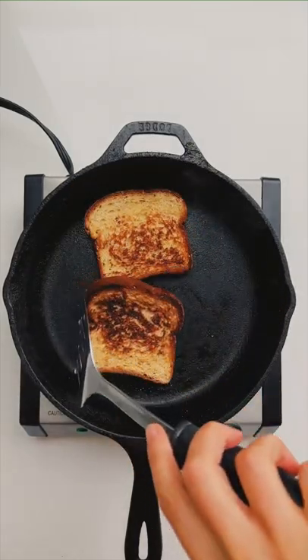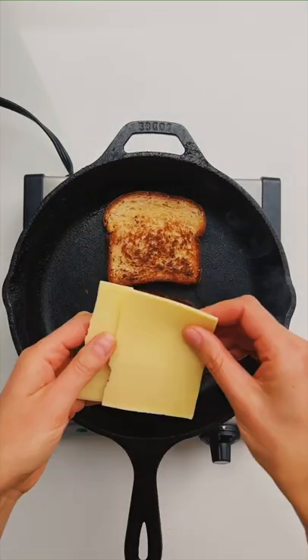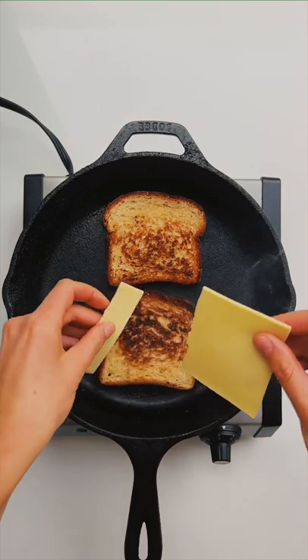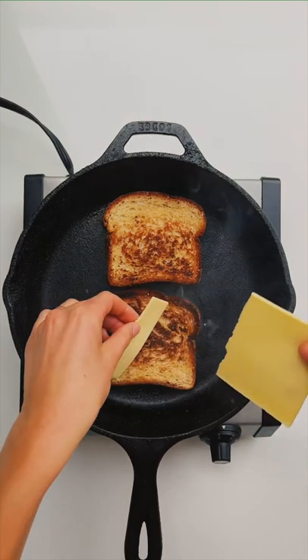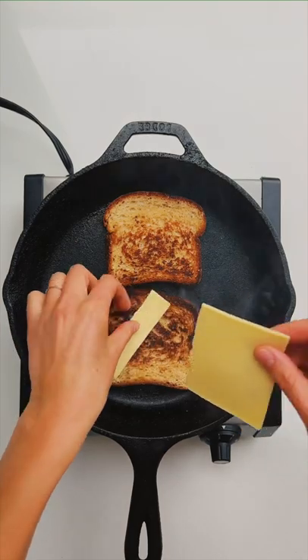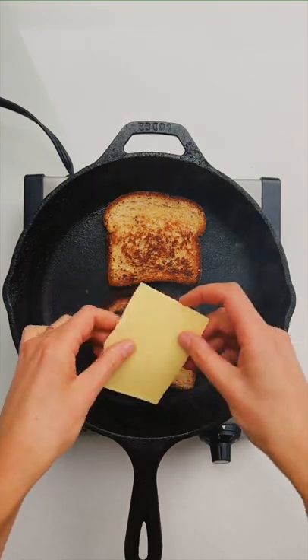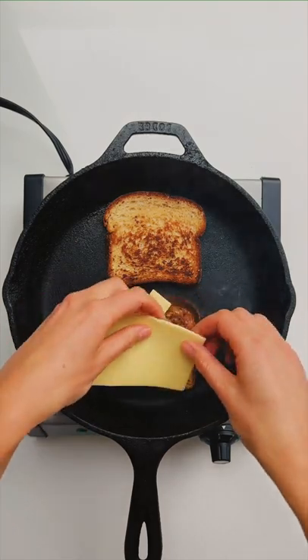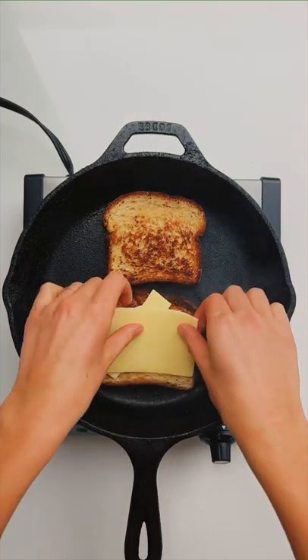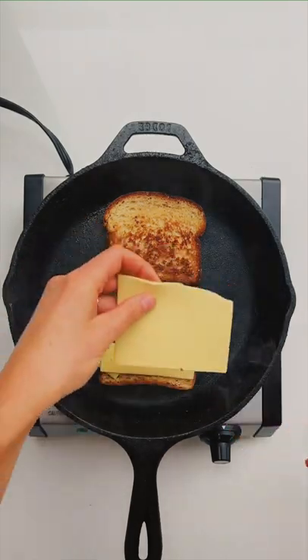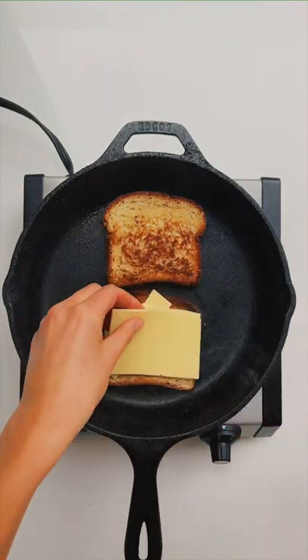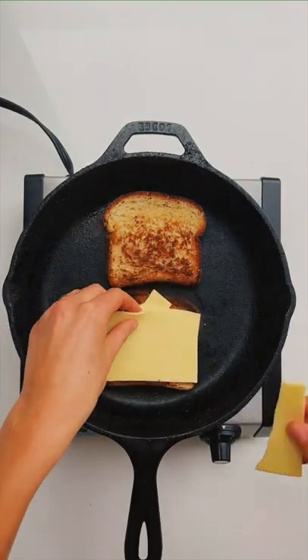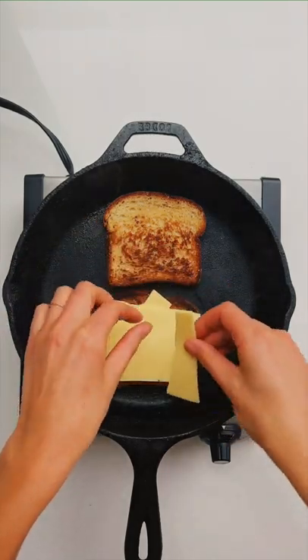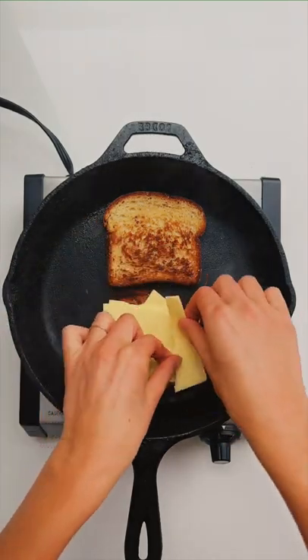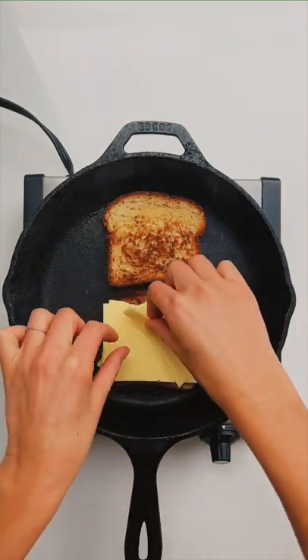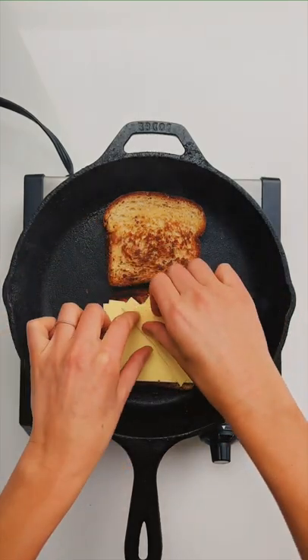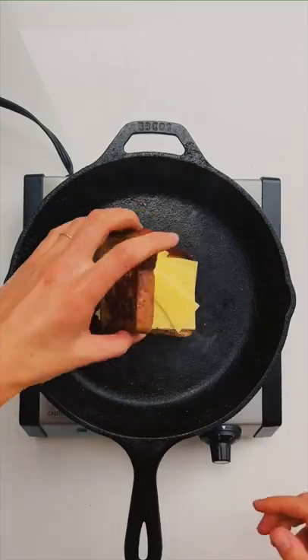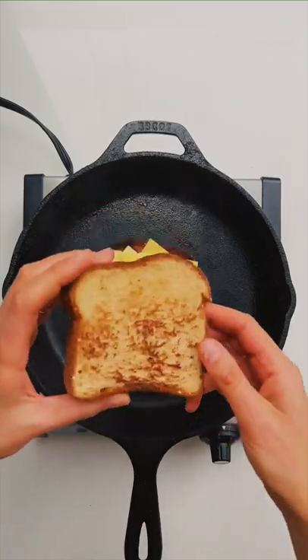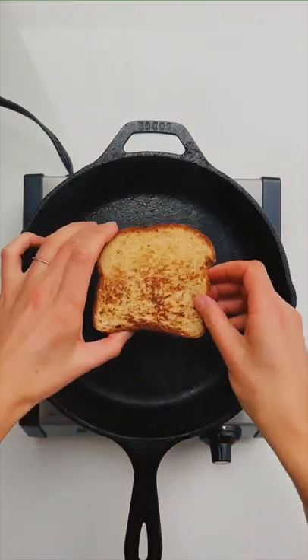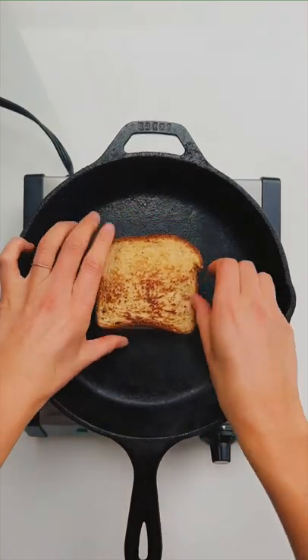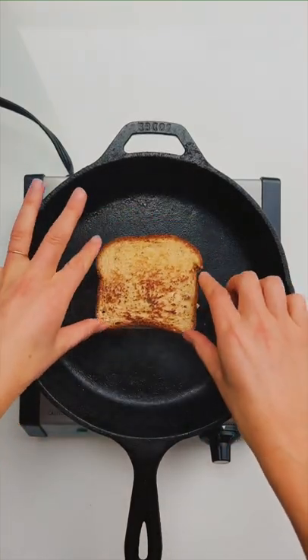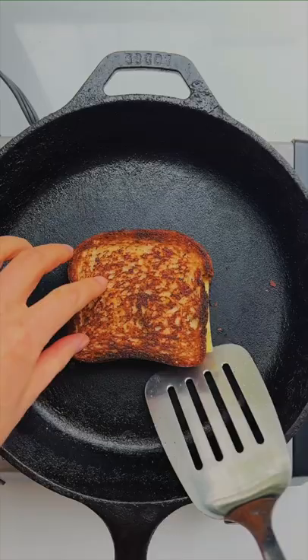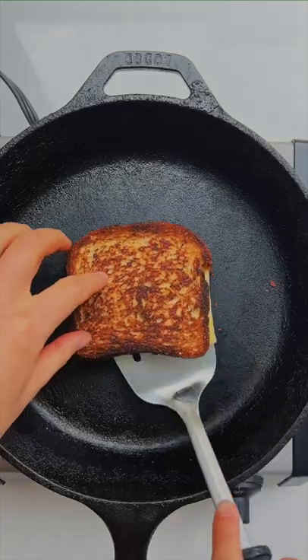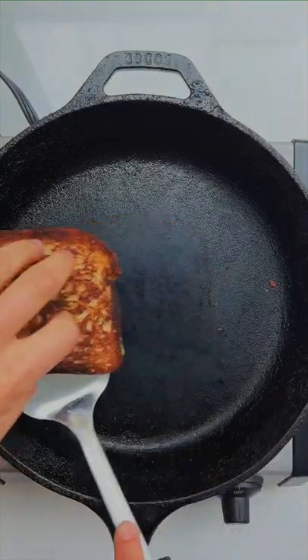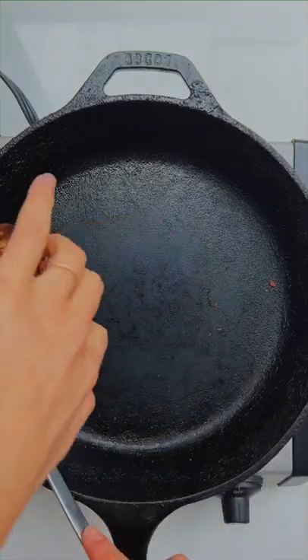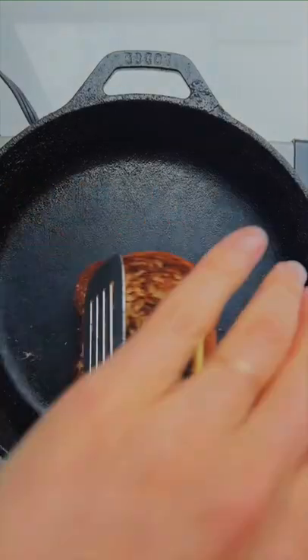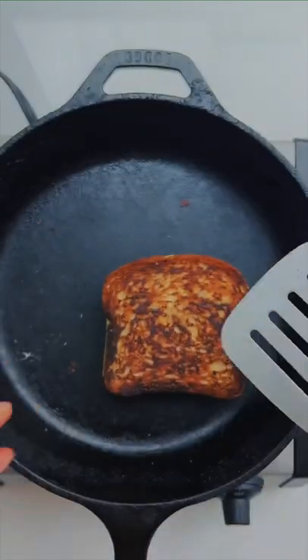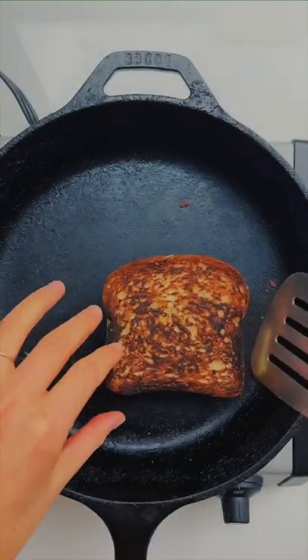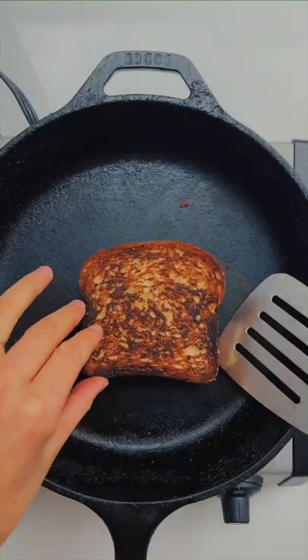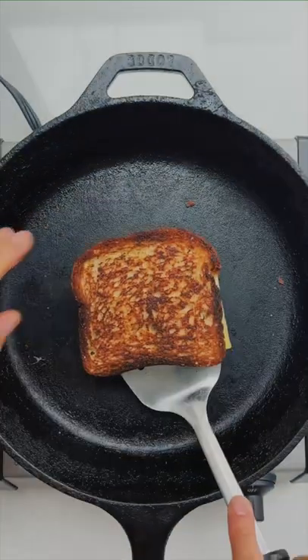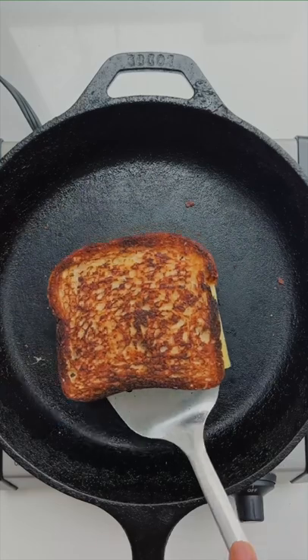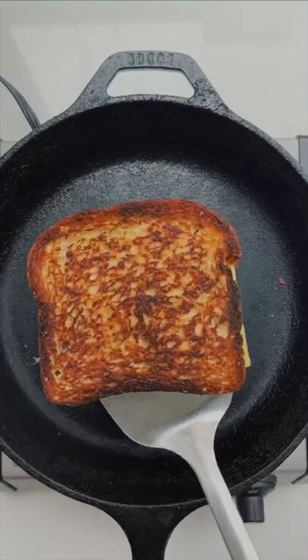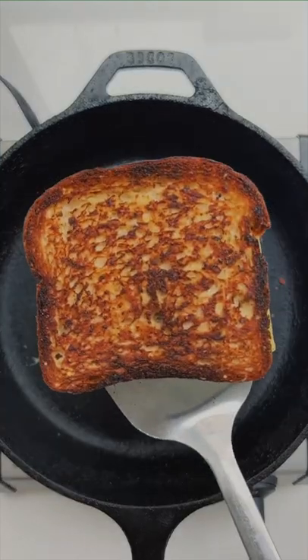Next add two slices — yes, two — of your favorite vegan cheese. Then flip the top piece over and place it on top. Cook until golden brown and super, super crusty.